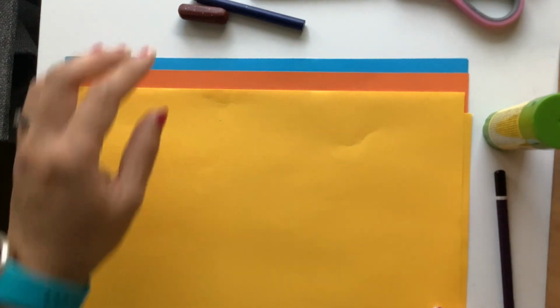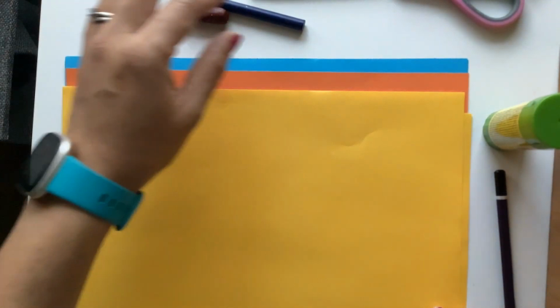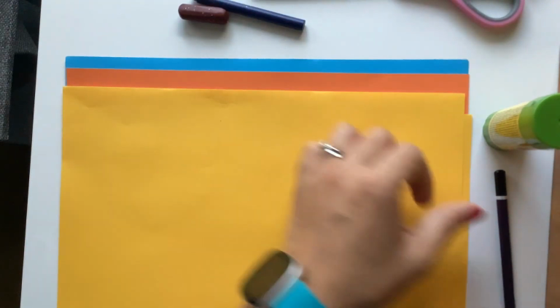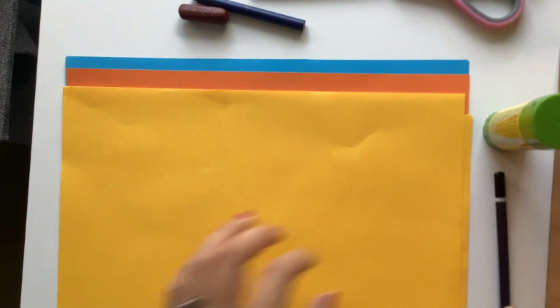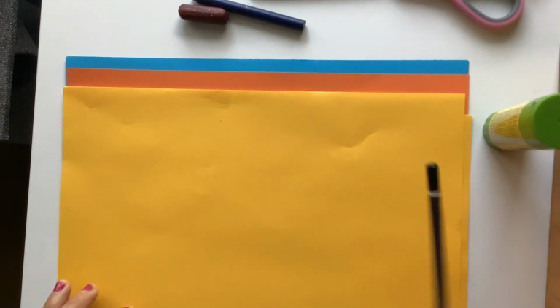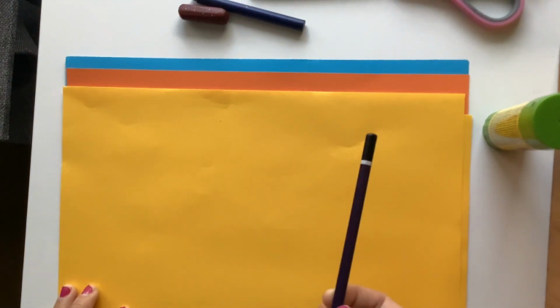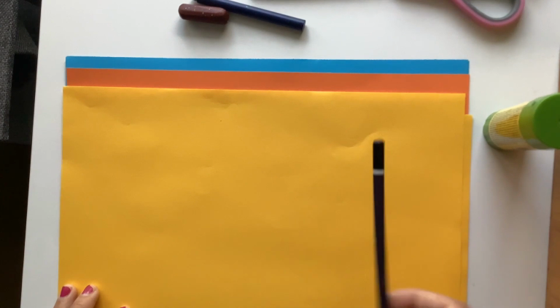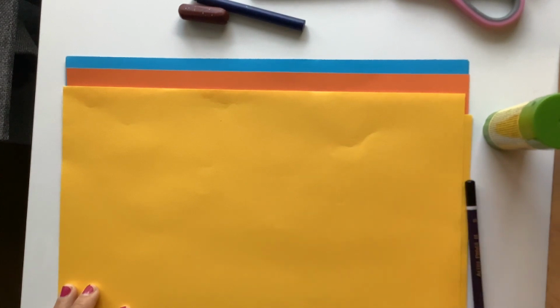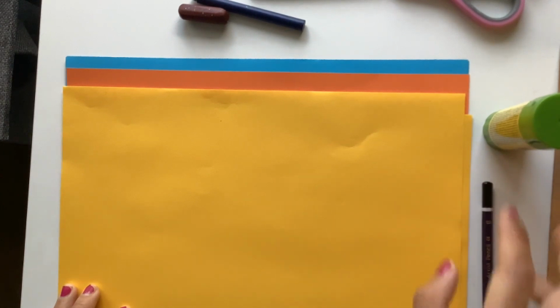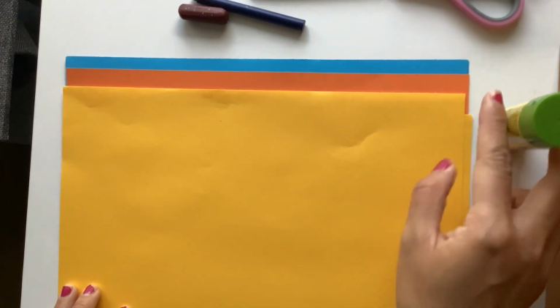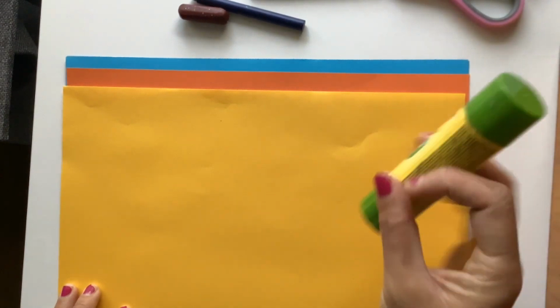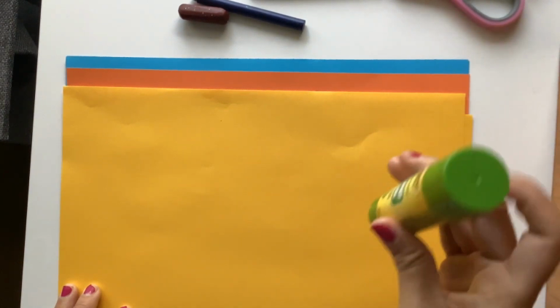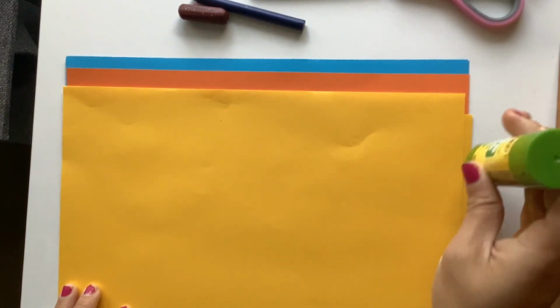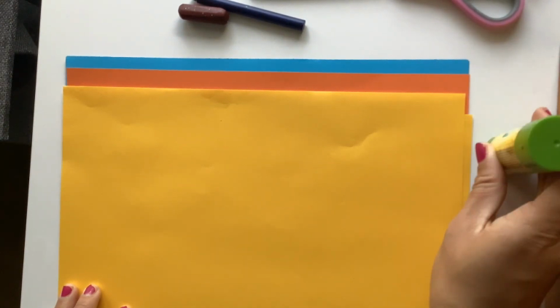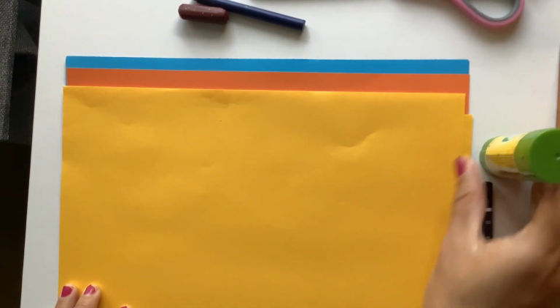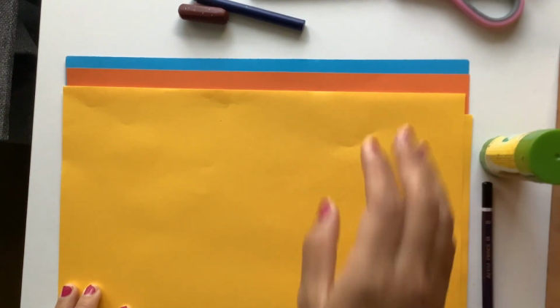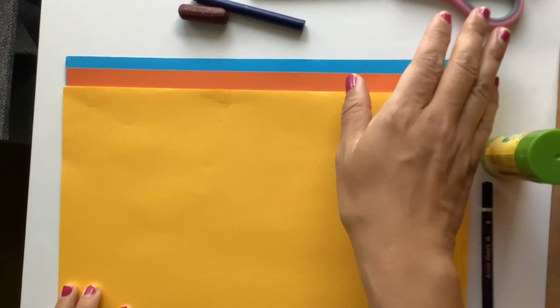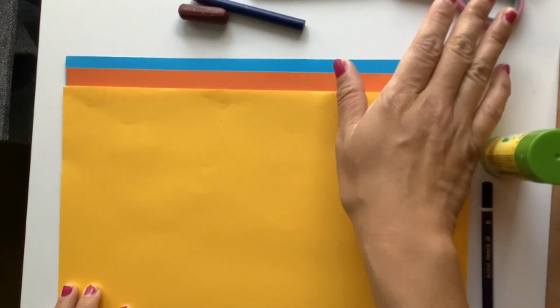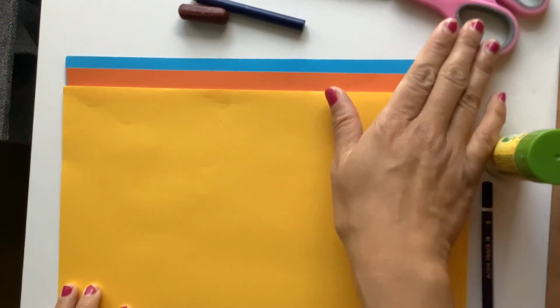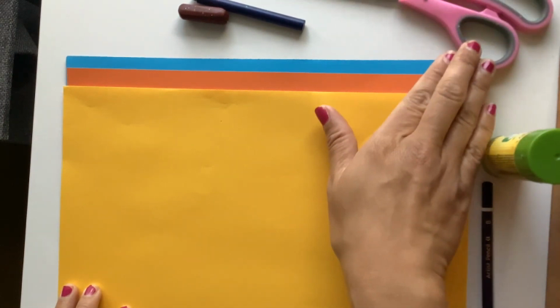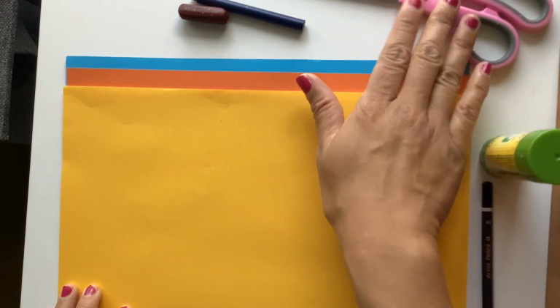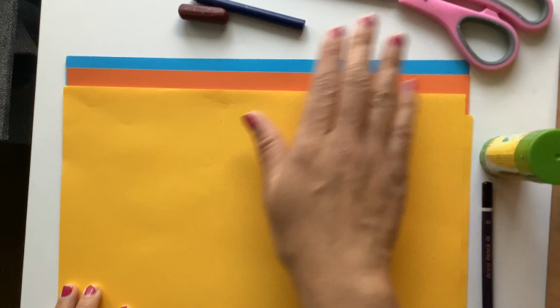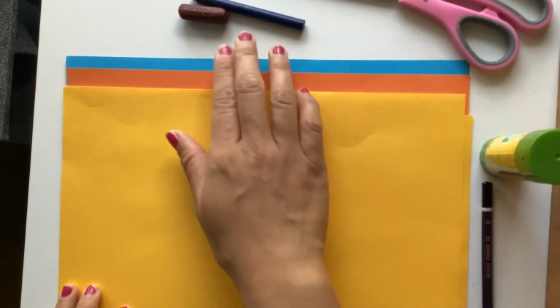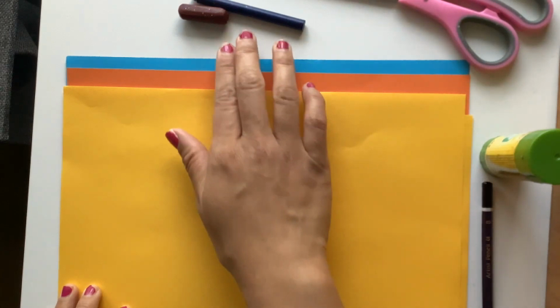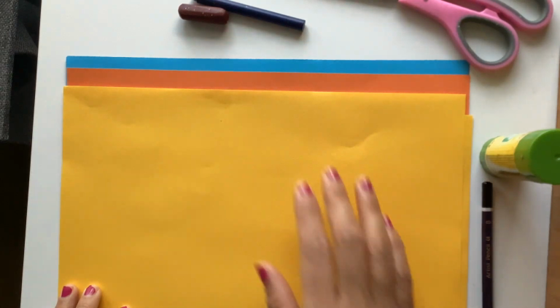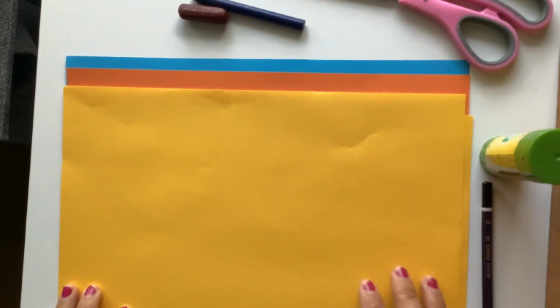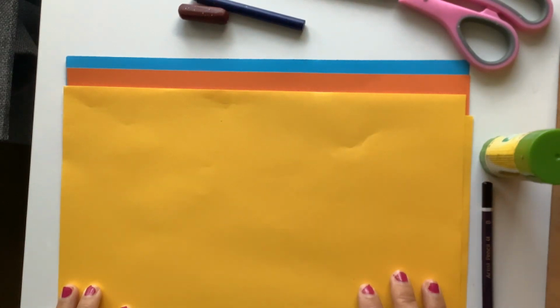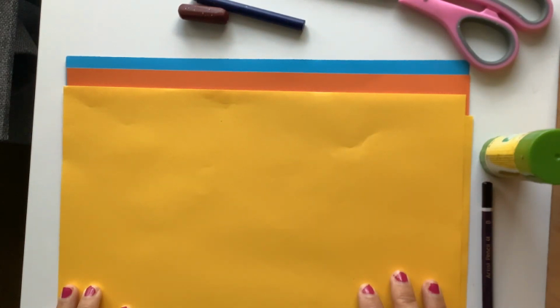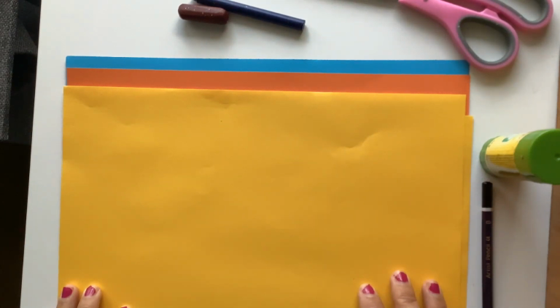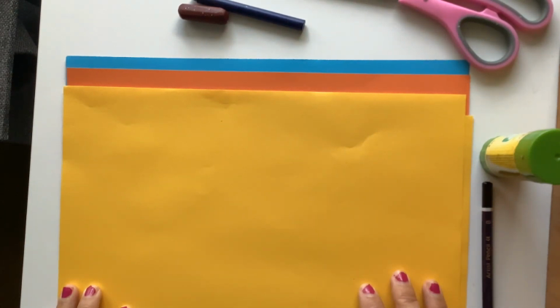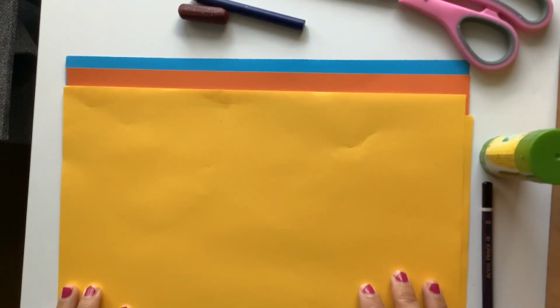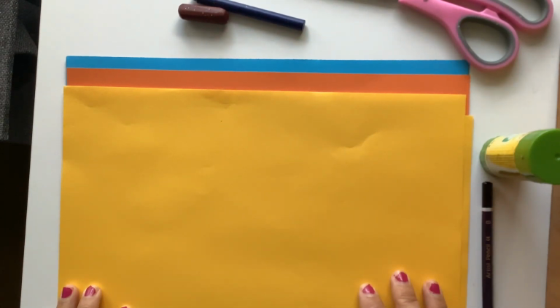You'll also need a pencil to draw on, some glue stick. I've got a pair of scissors here and a couple of crayons, but you can use whatever colour you wish.